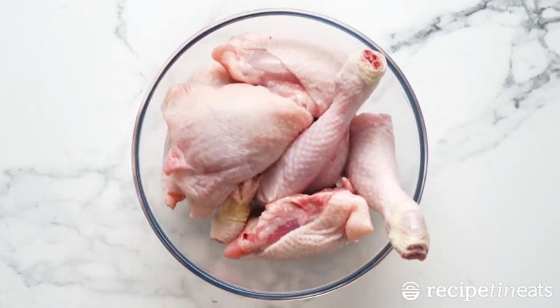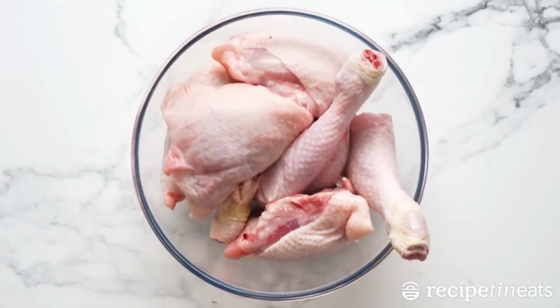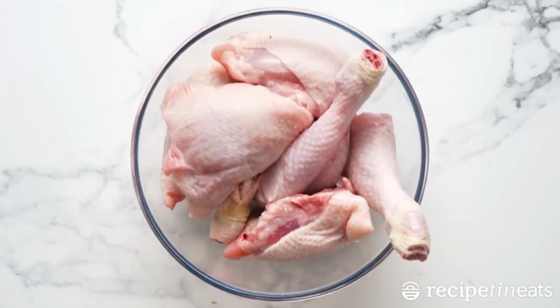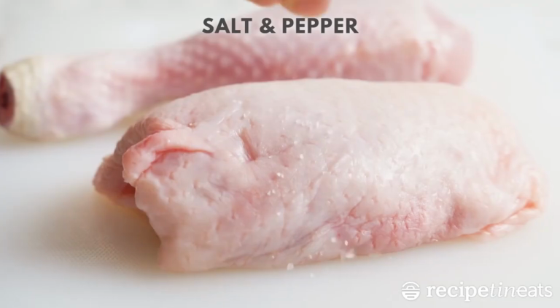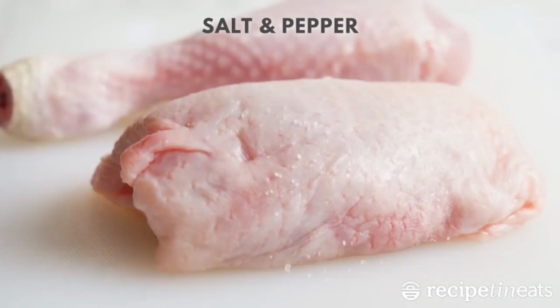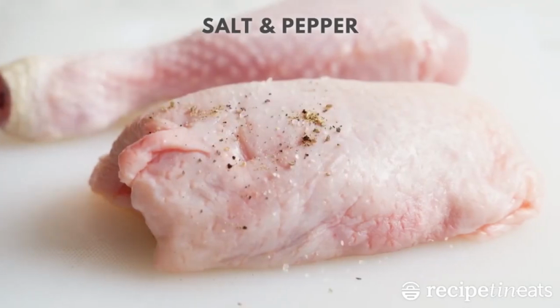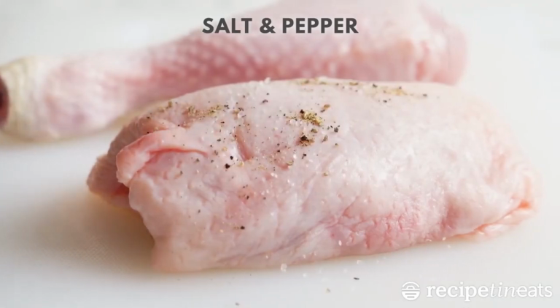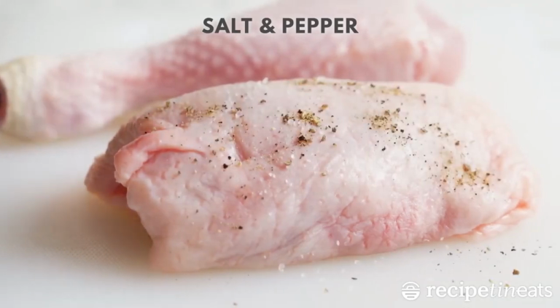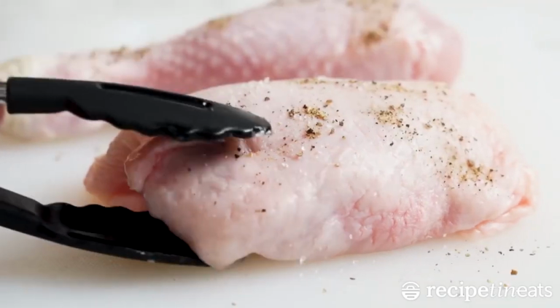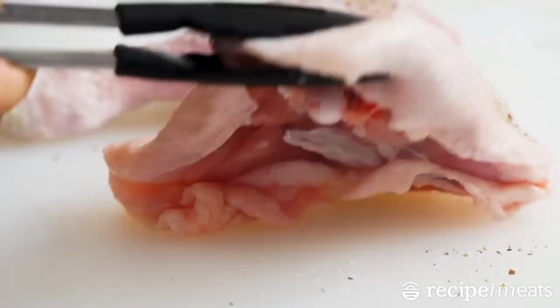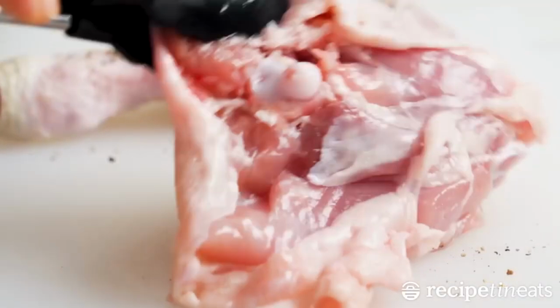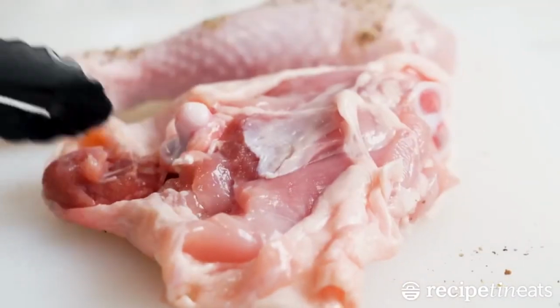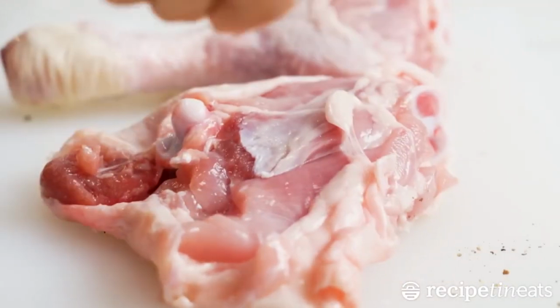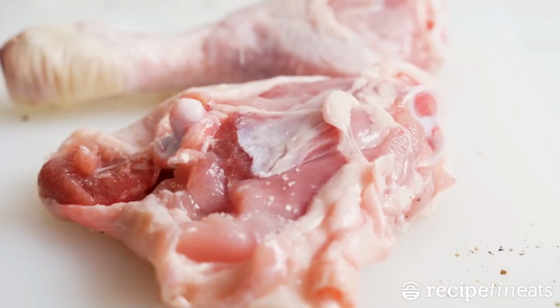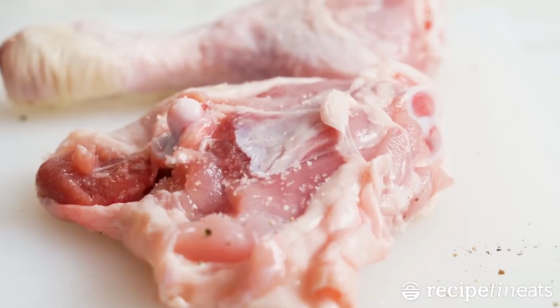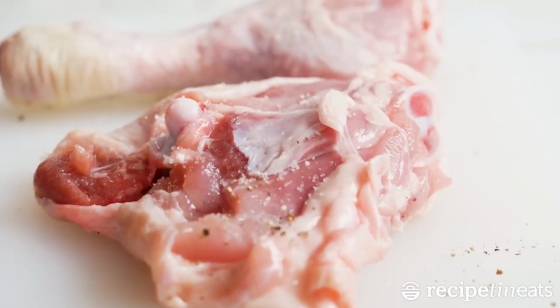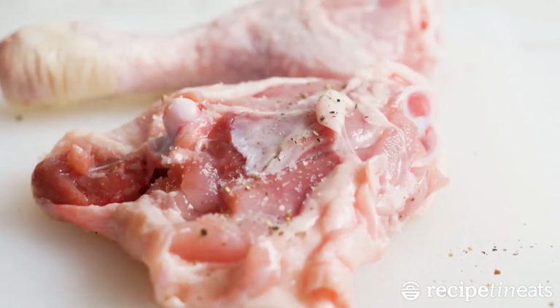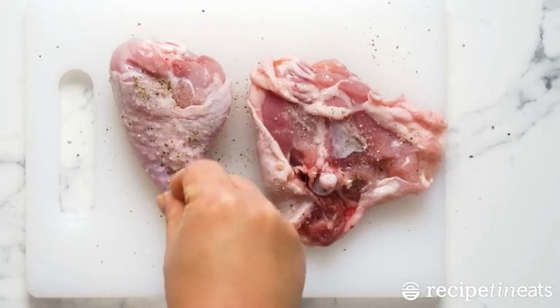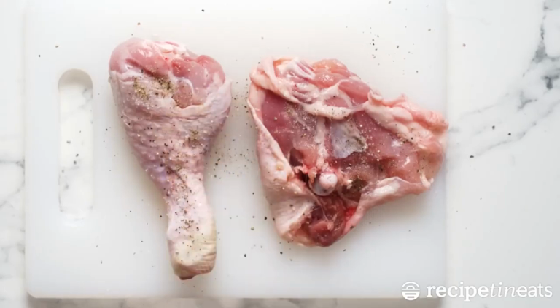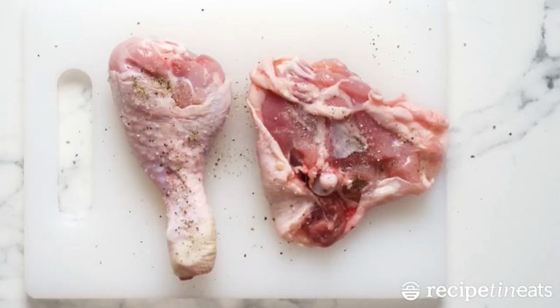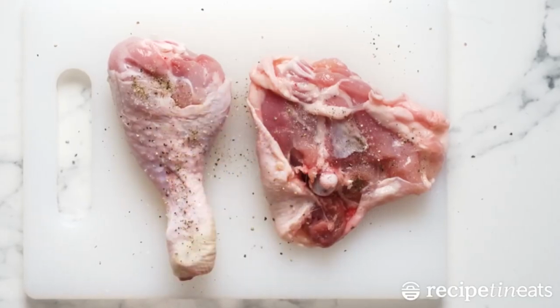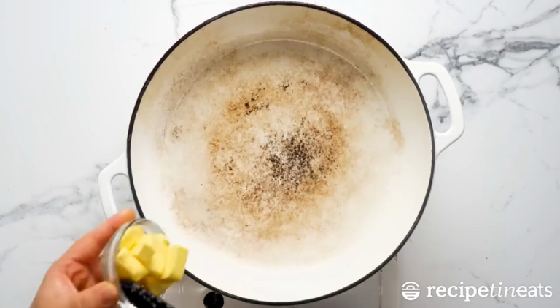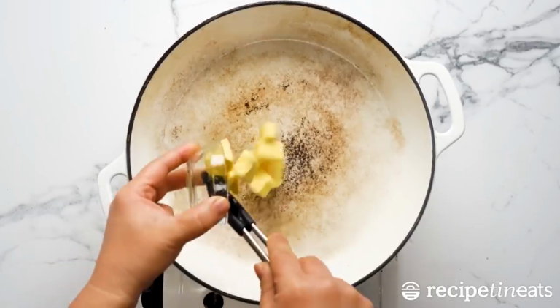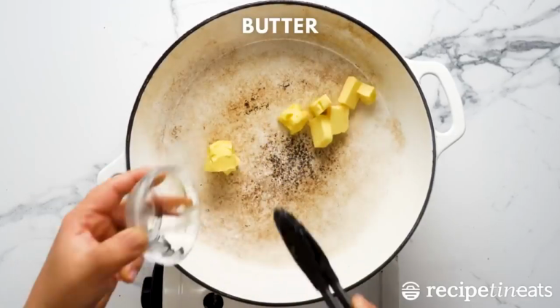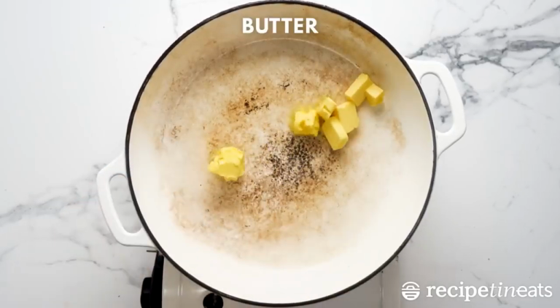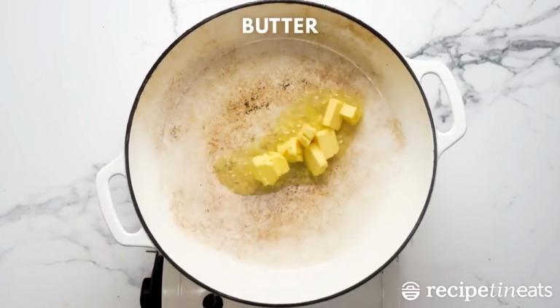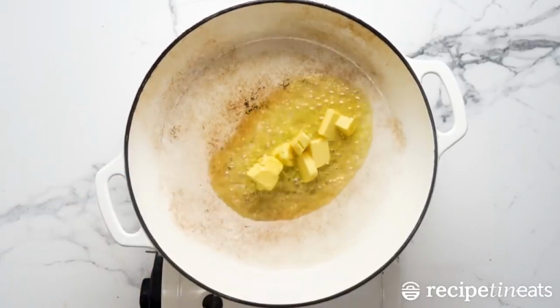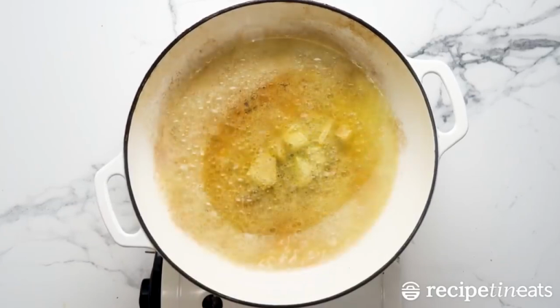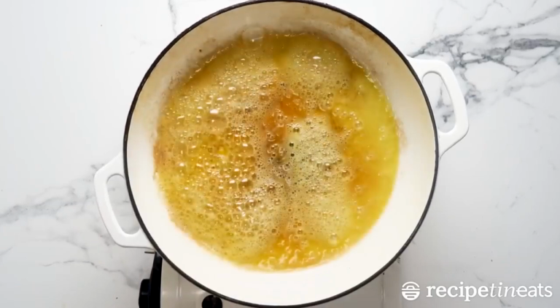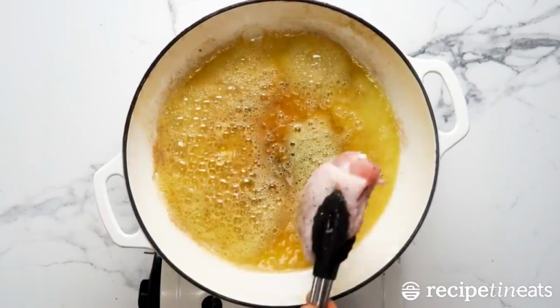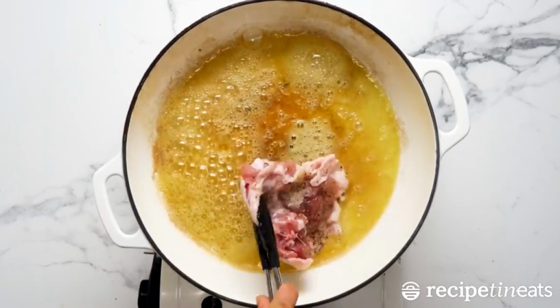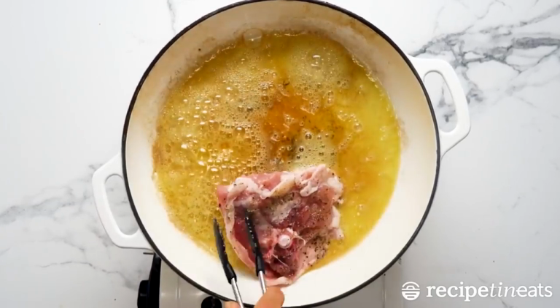This chicken thigh dish is an easy weeknight dinner that will really be the highlight of your week. With a cream and white wine sauce that's made in the same pan as the chicken and veggies, it's simple and indulgent all at the same time.